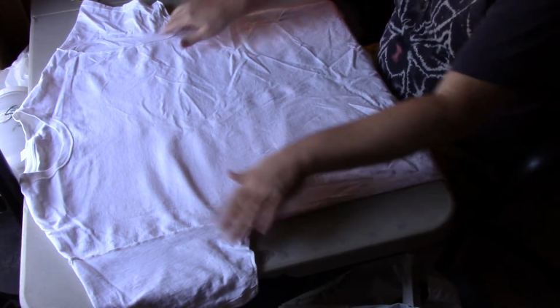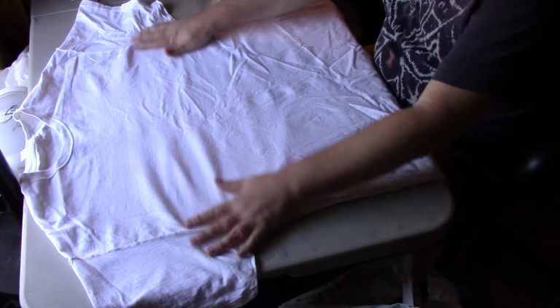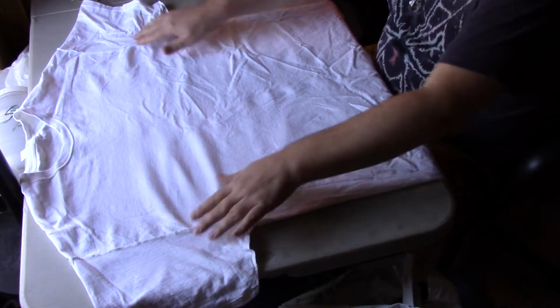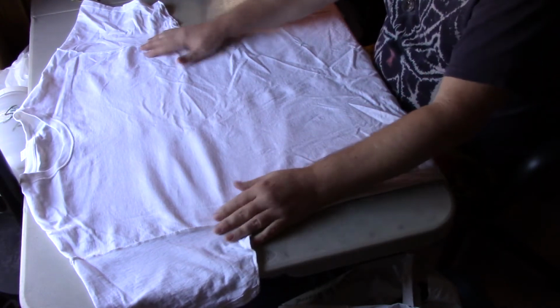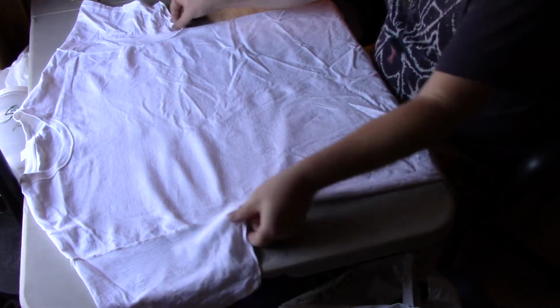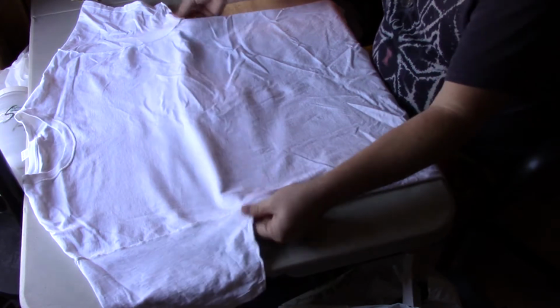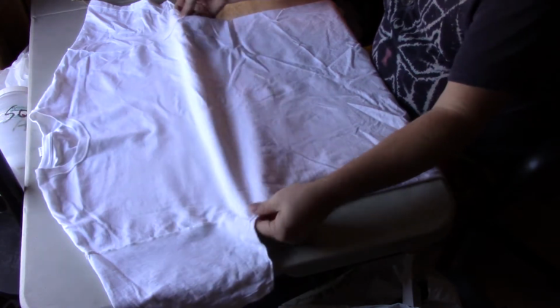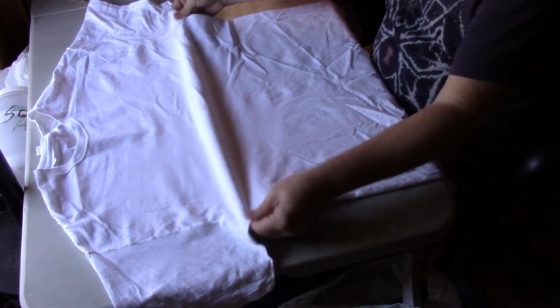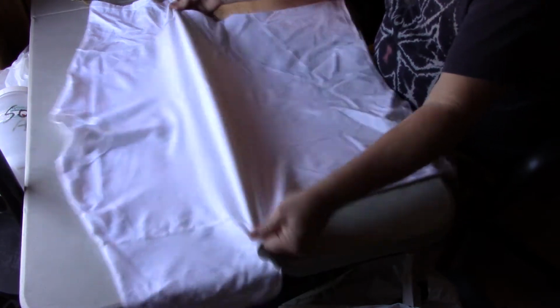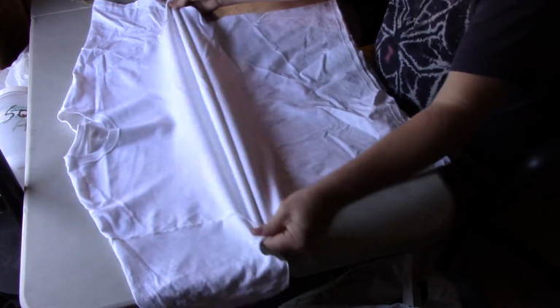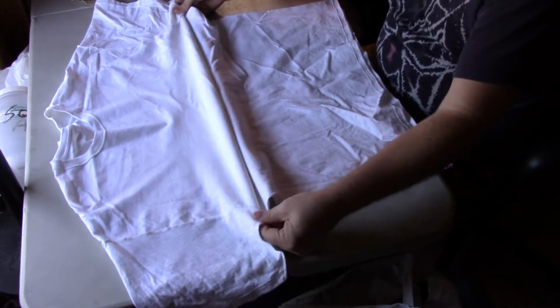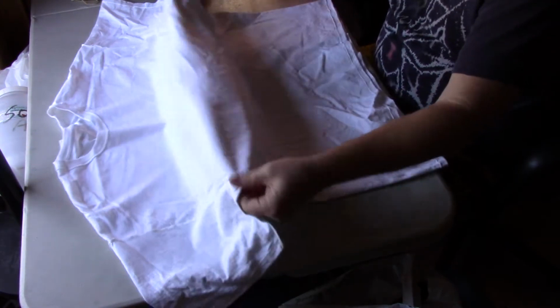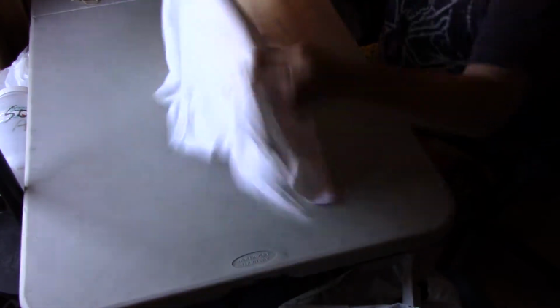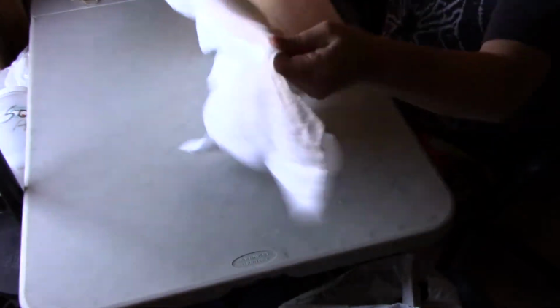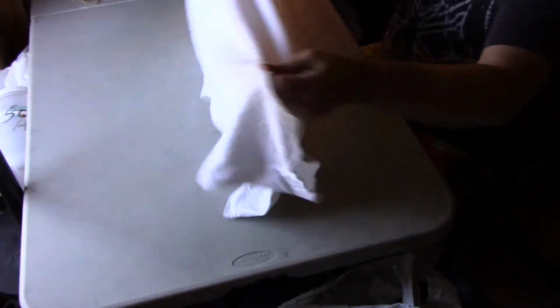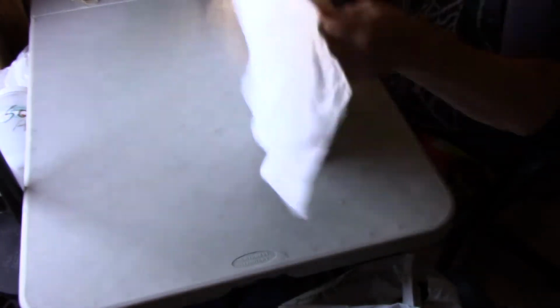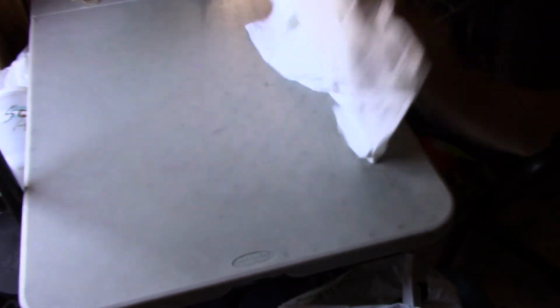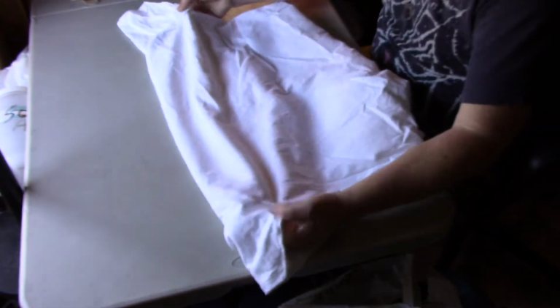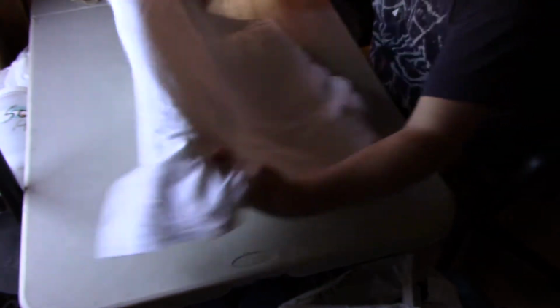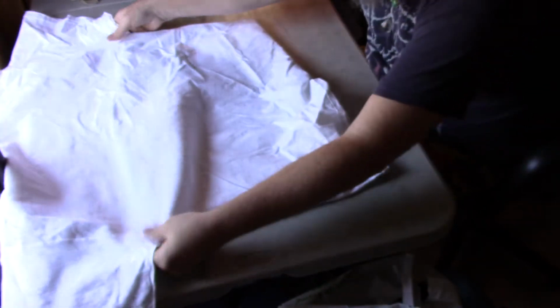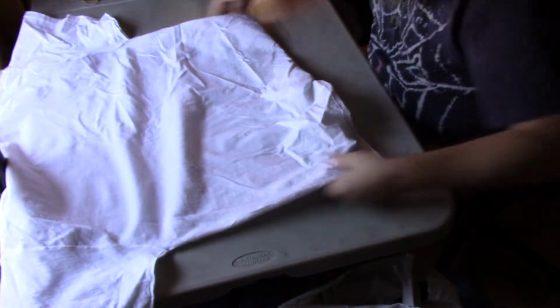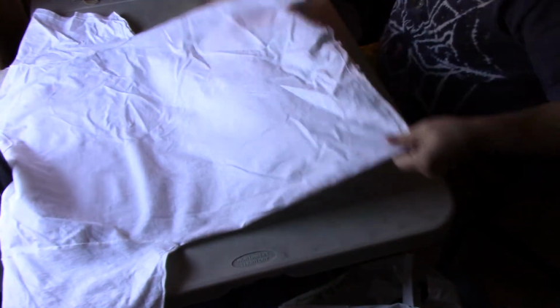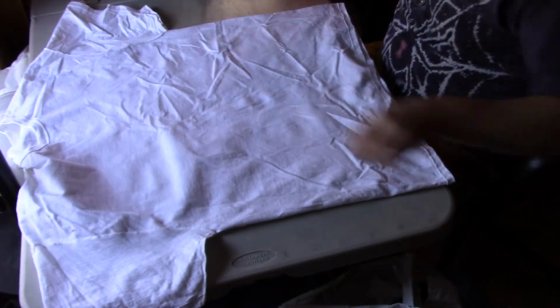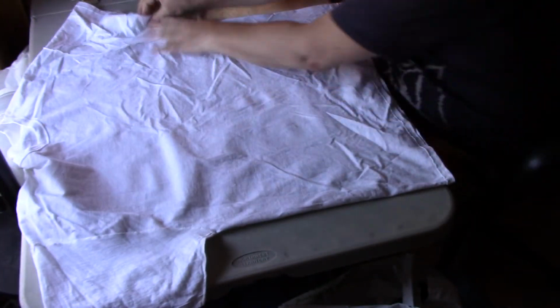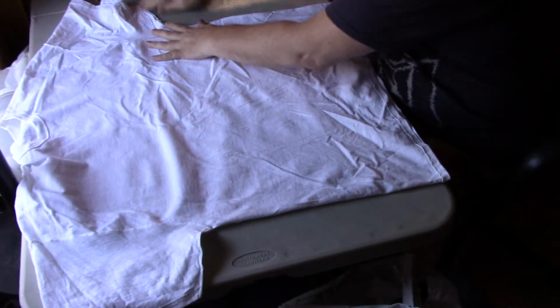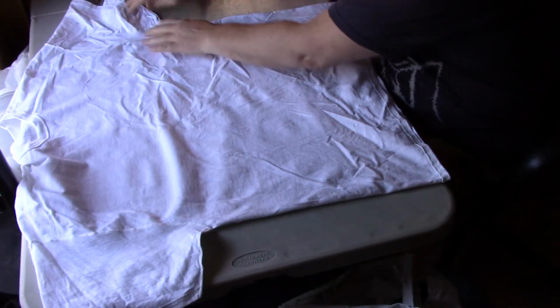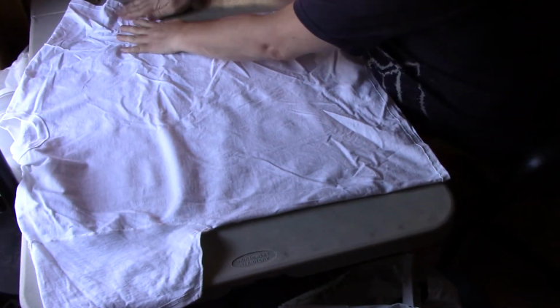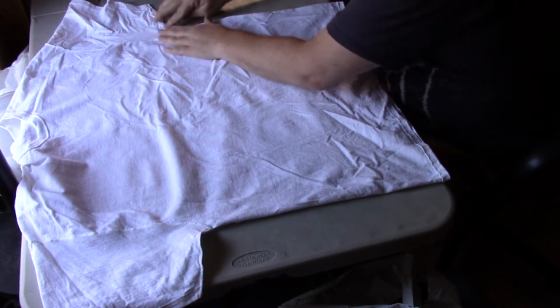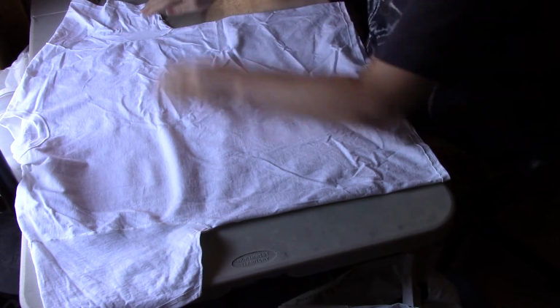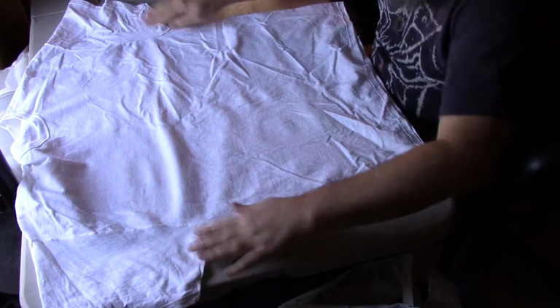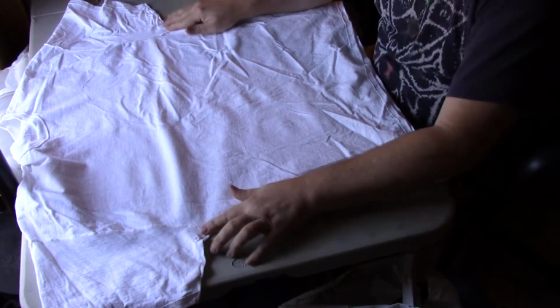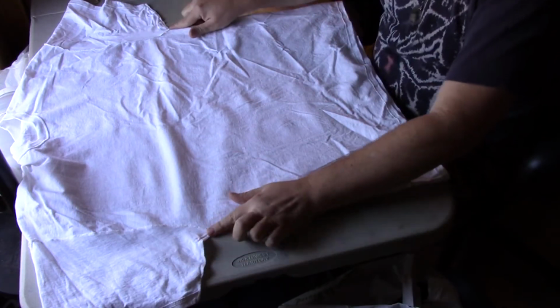I start out by turning the shirt inside out, and then I'll grab the two armpits and shake the t-shirt however you need to. Basically I want to try to get the armpits smoothed out so they're laying nice and flat along these seams here.